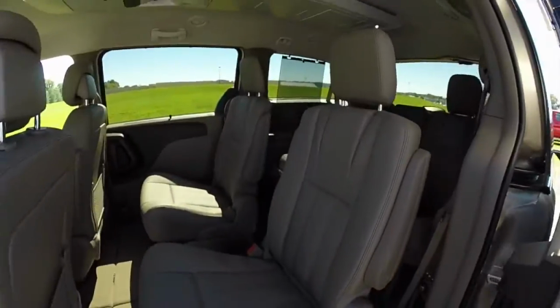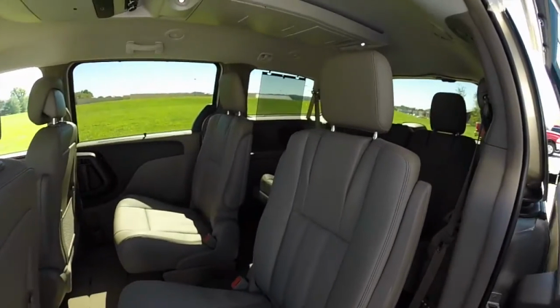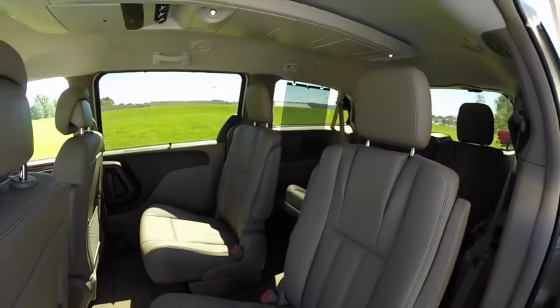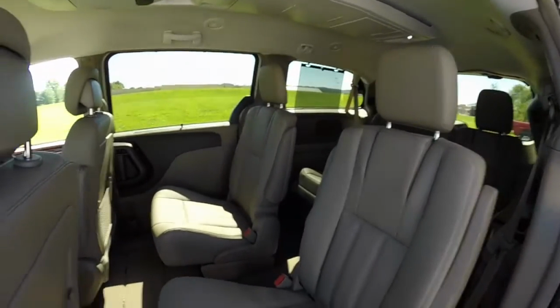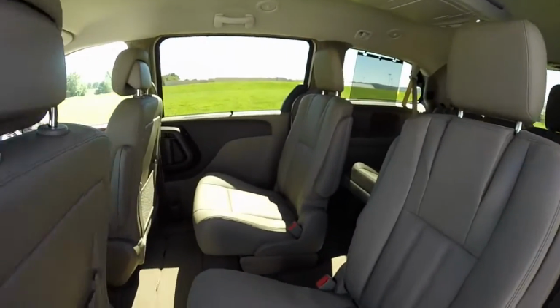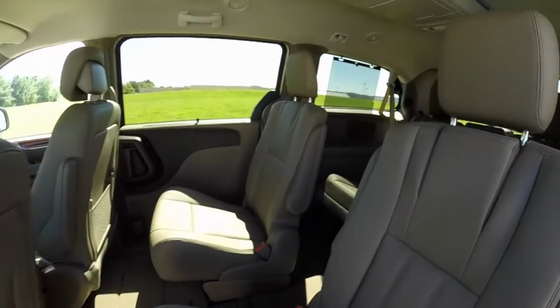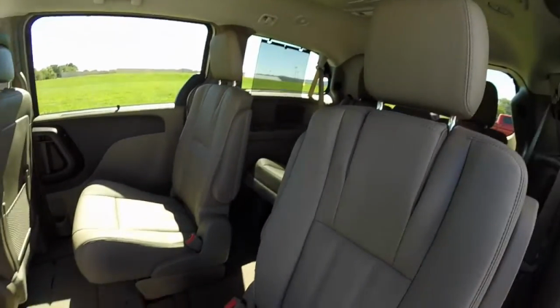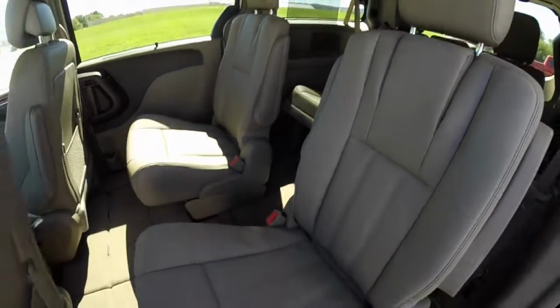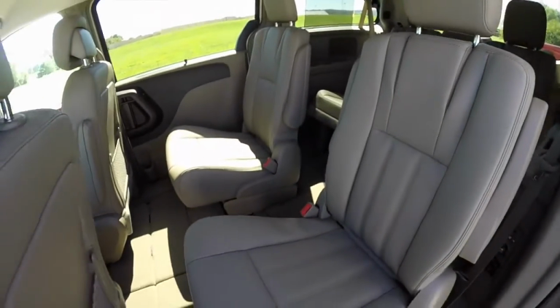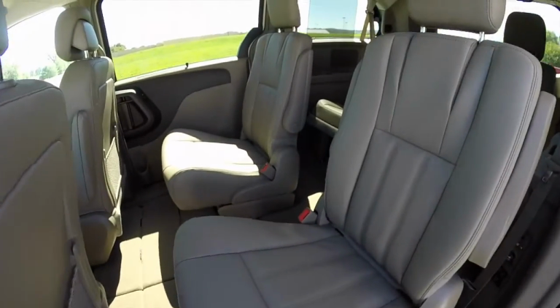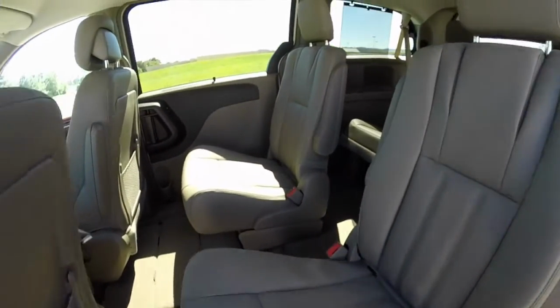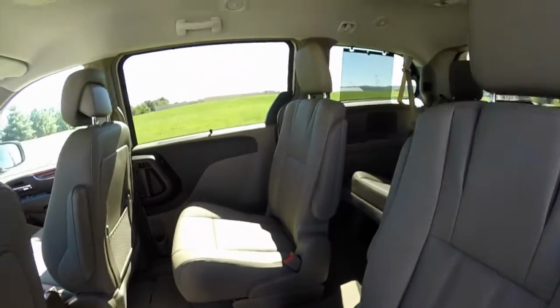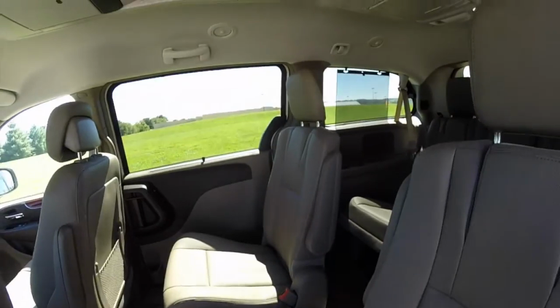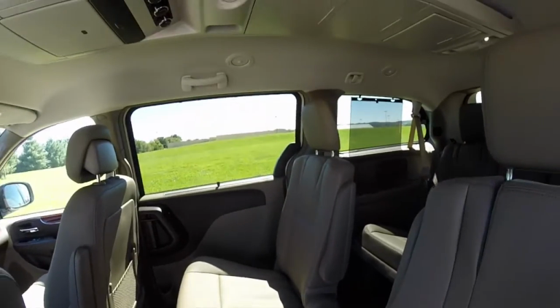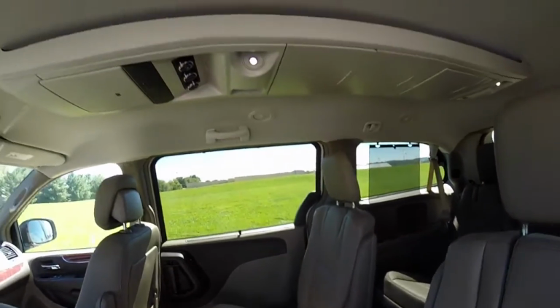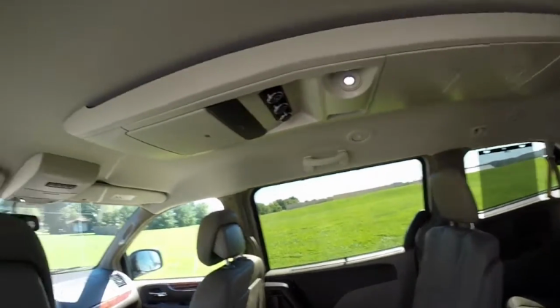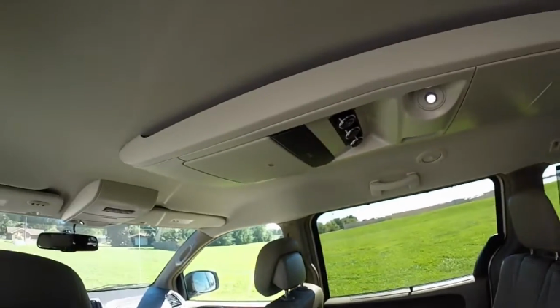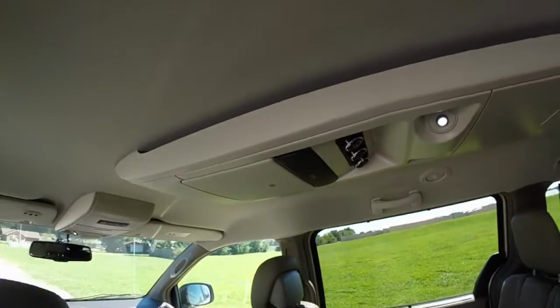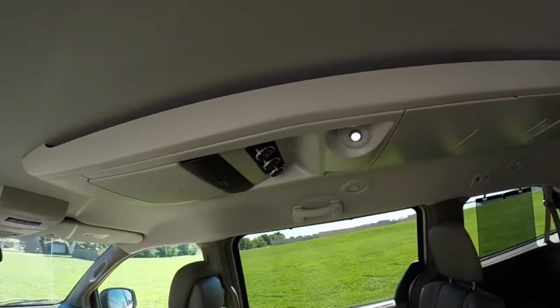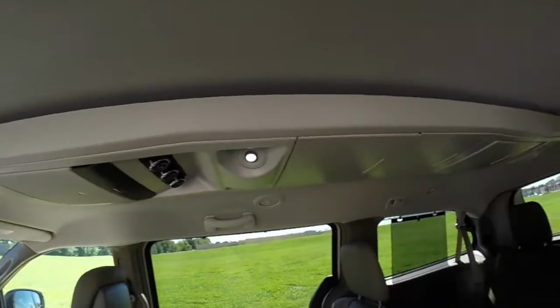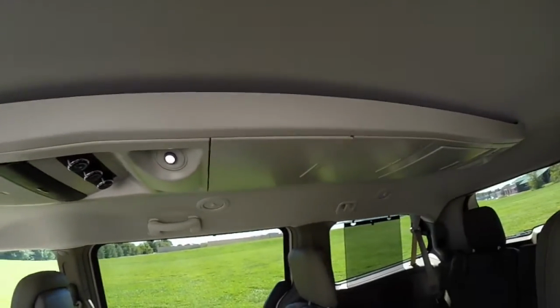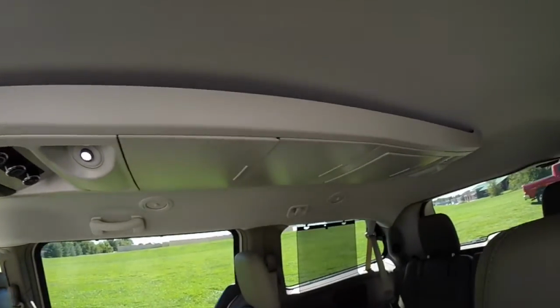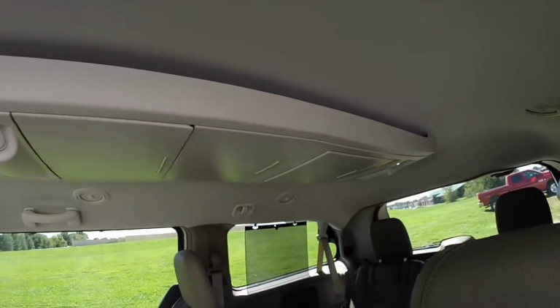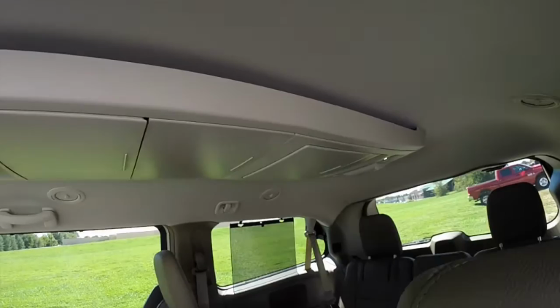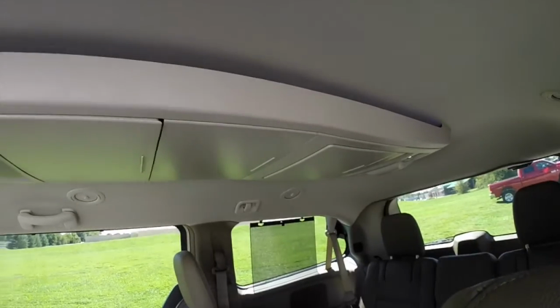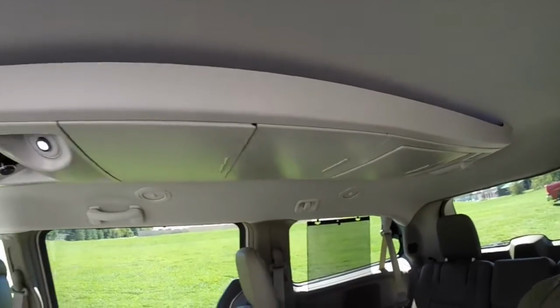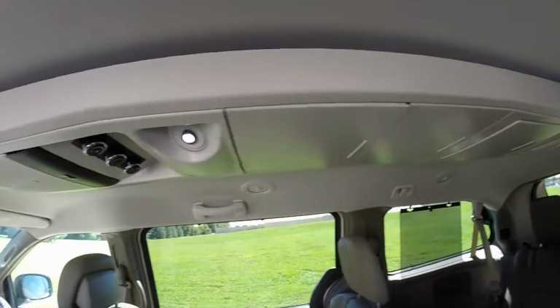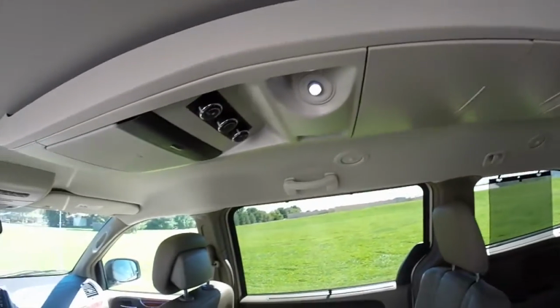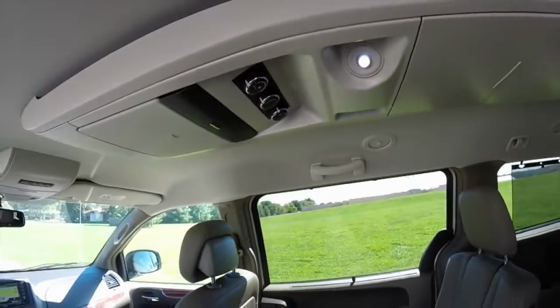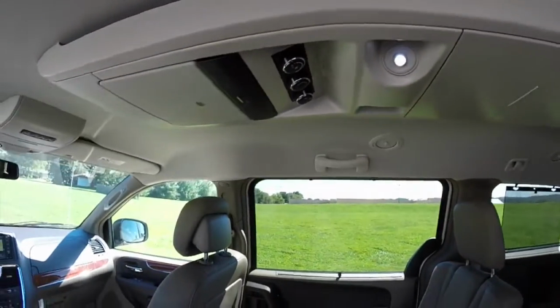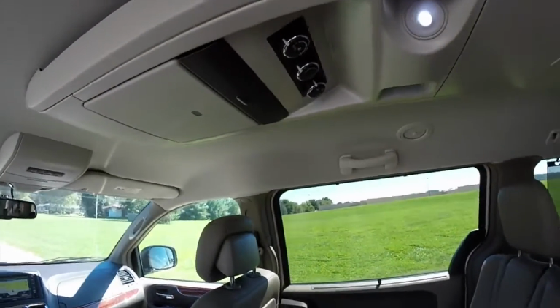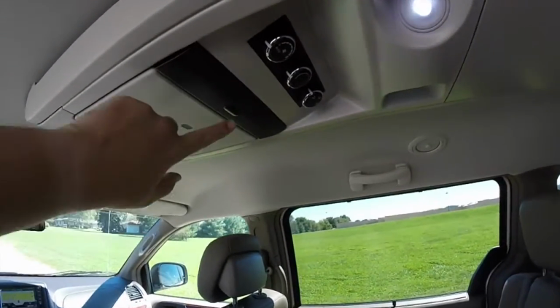Take a look at the middle seats. They are stow-and-go bucket seats that adjust. Overhead you have a full-length center console with three storage trays. You've also got your DVD system as well.